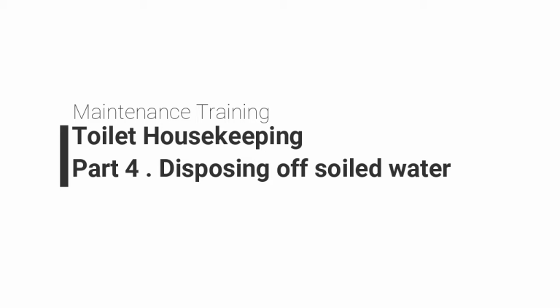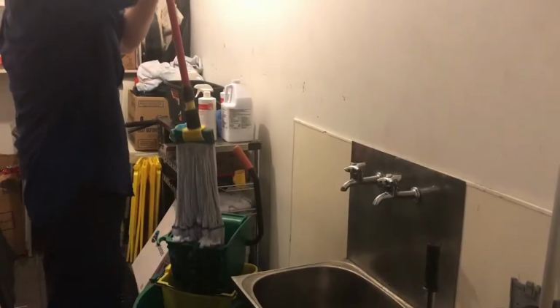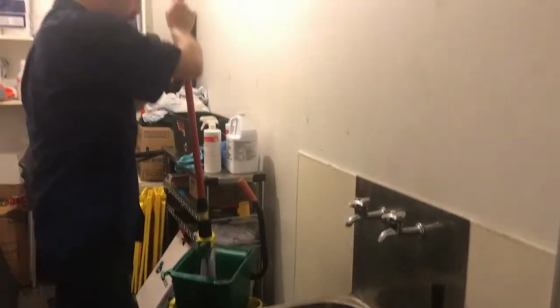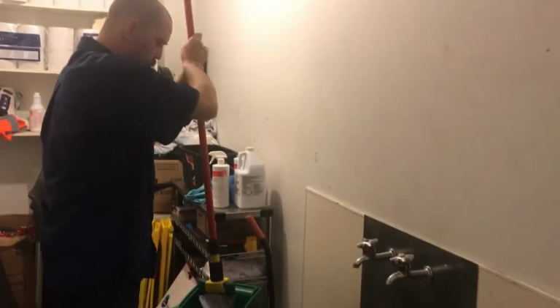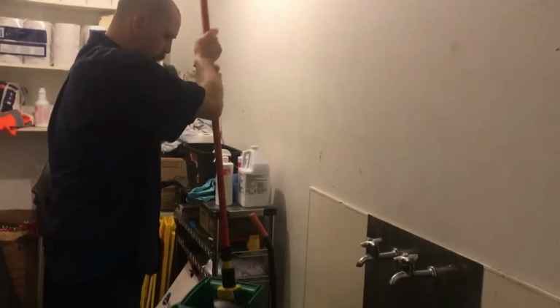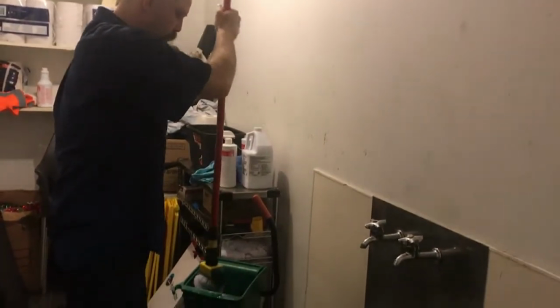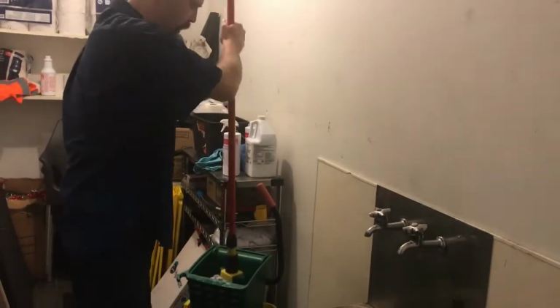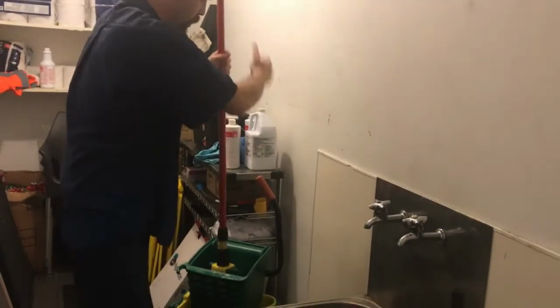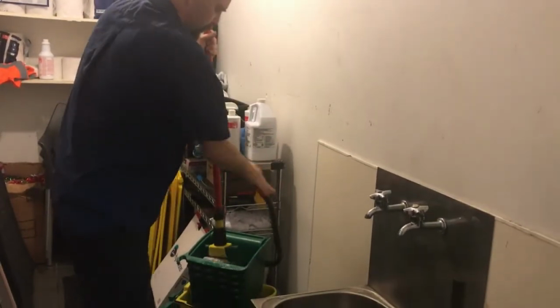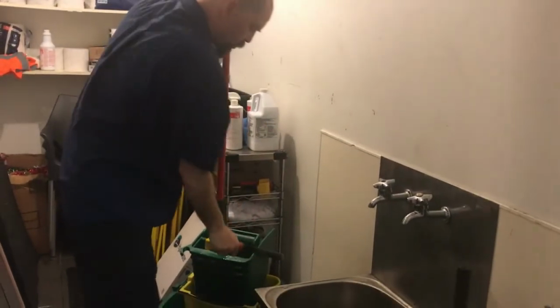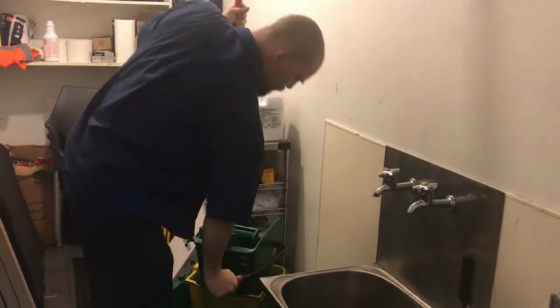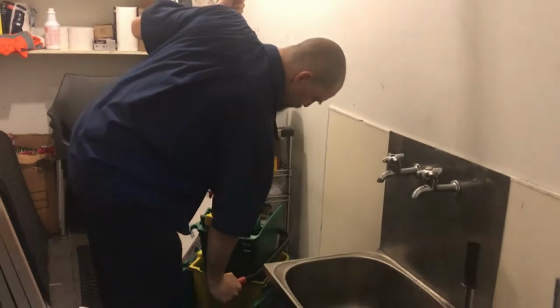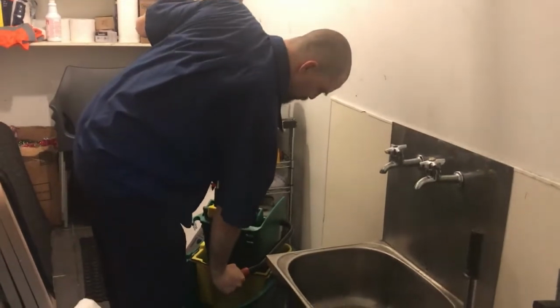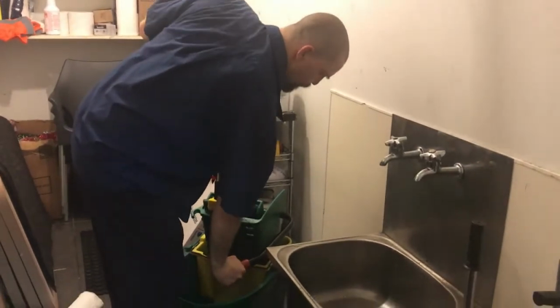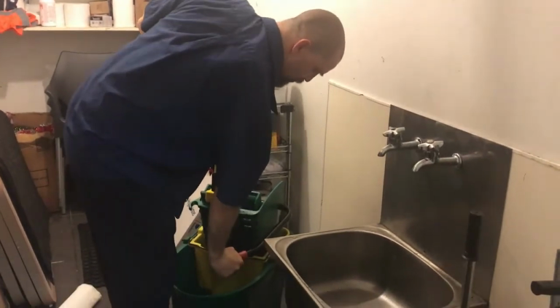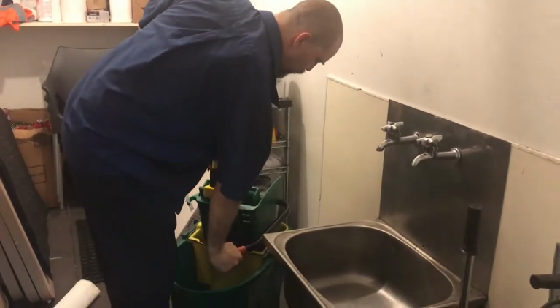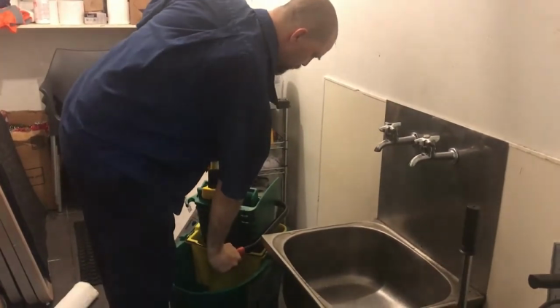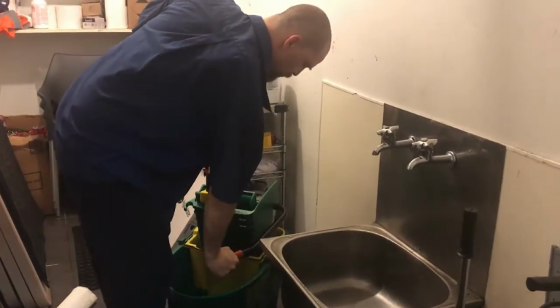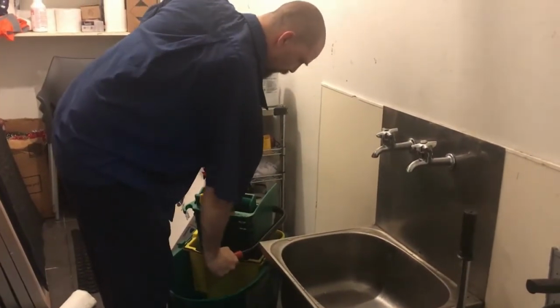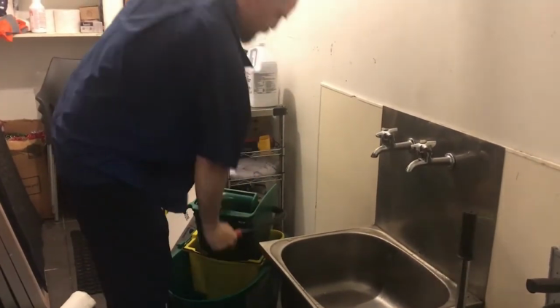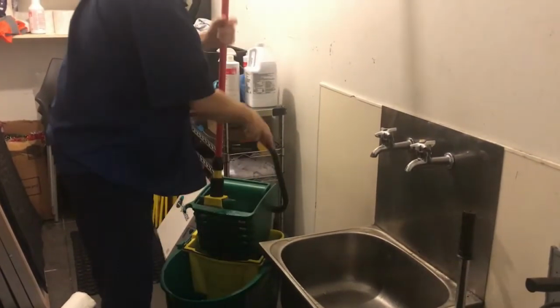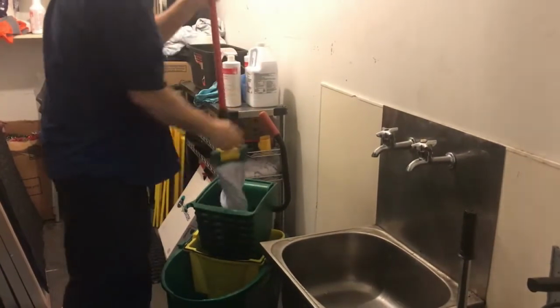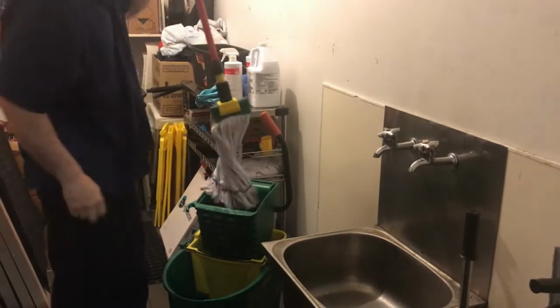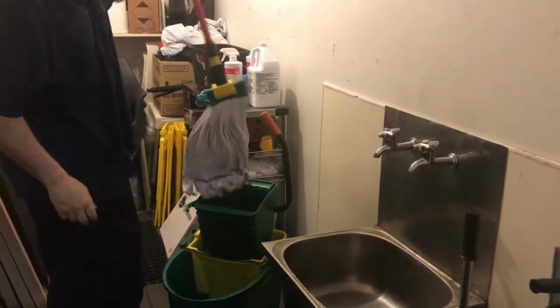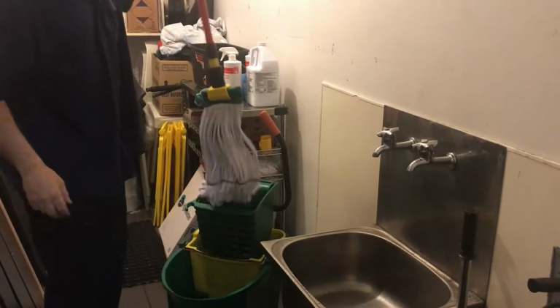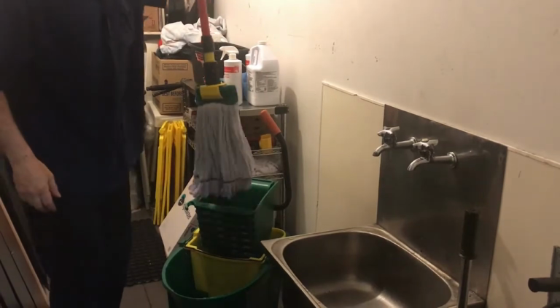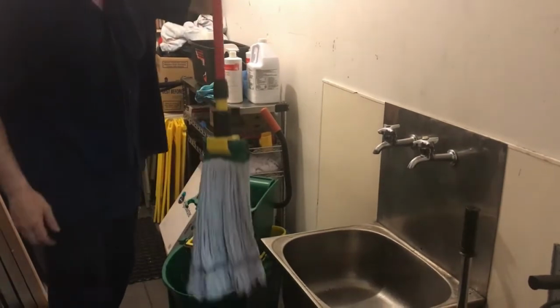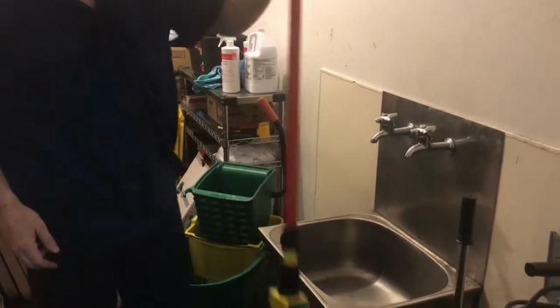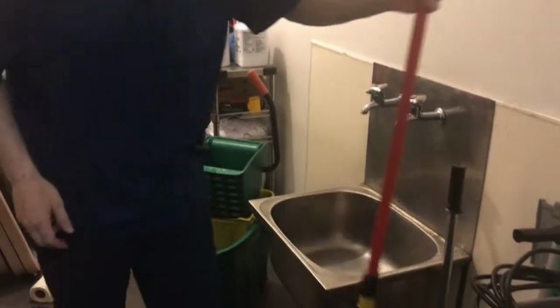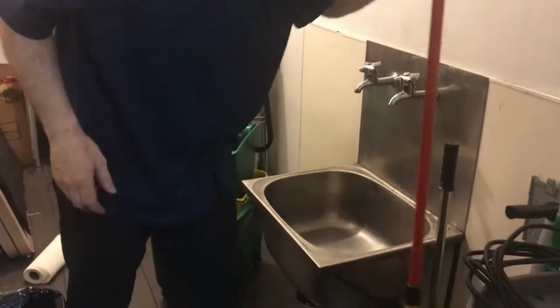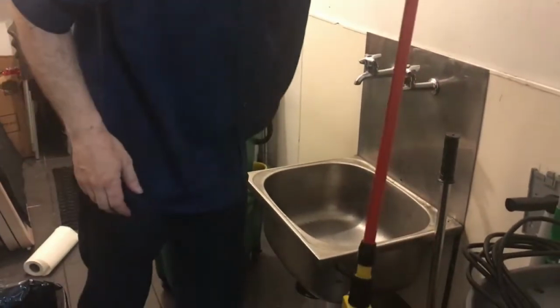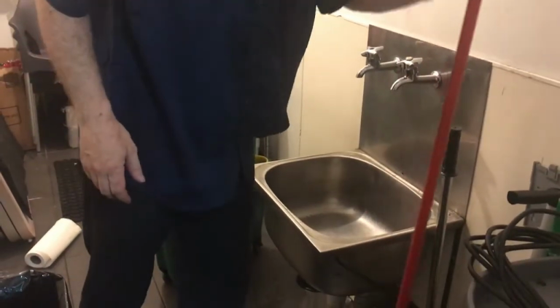With your mop bucket, wring out your mop nice and dry so it's not pink, it's not going to mold, it's not going to break down and start stinking. Once that's all clean, put that to the side.